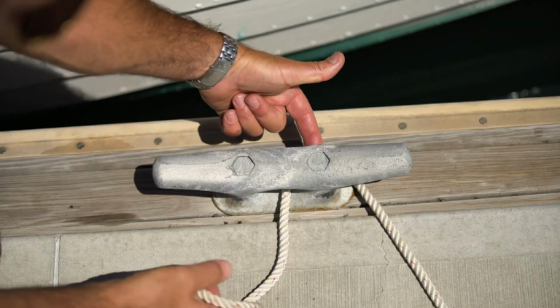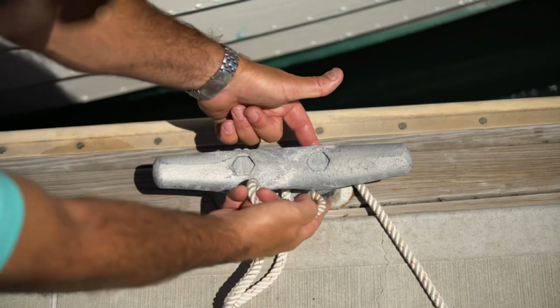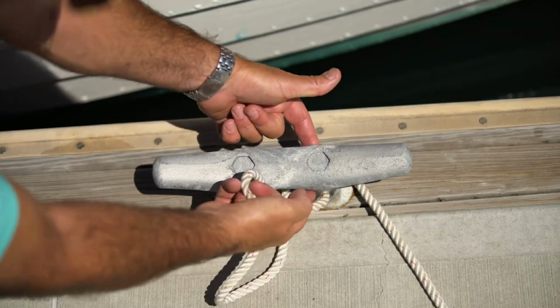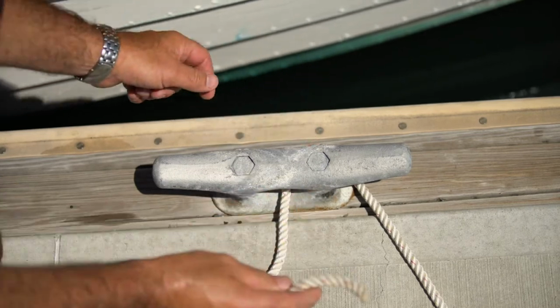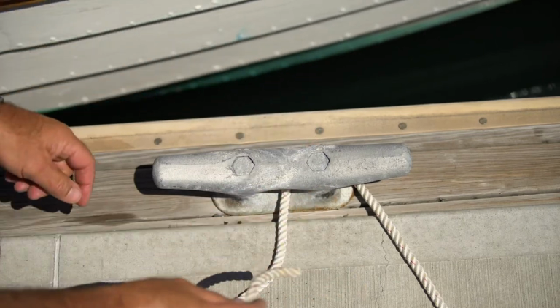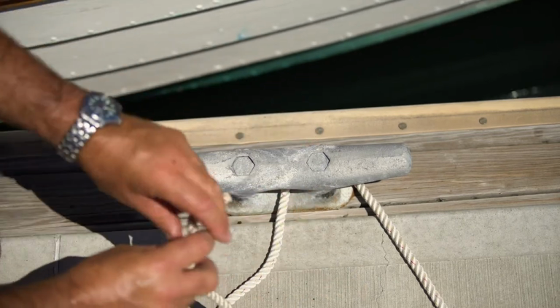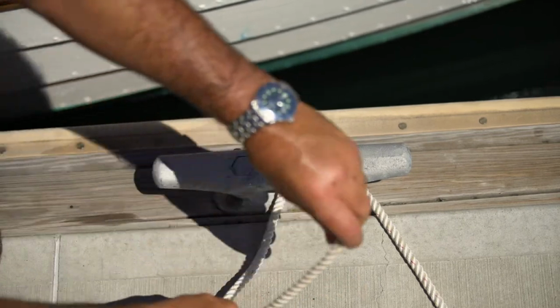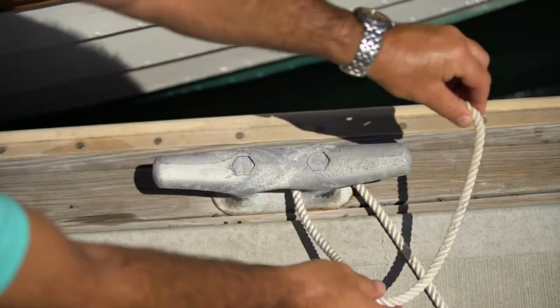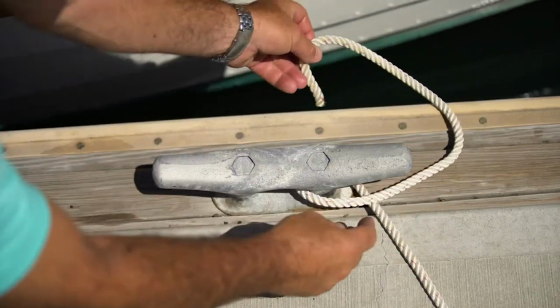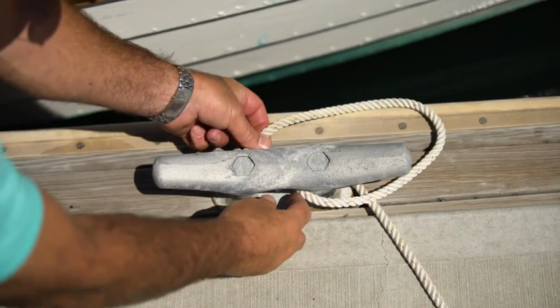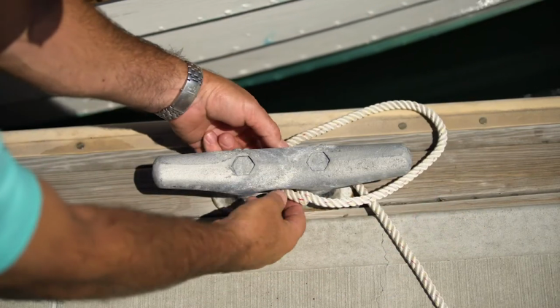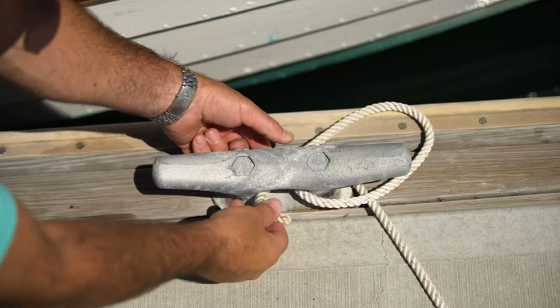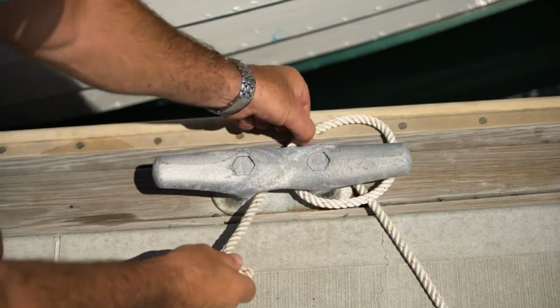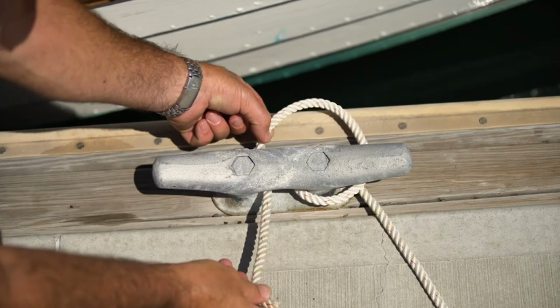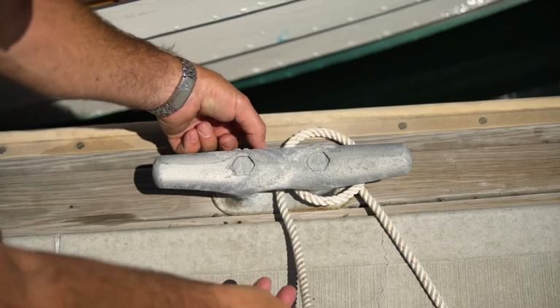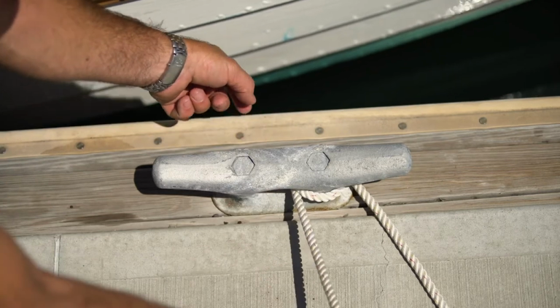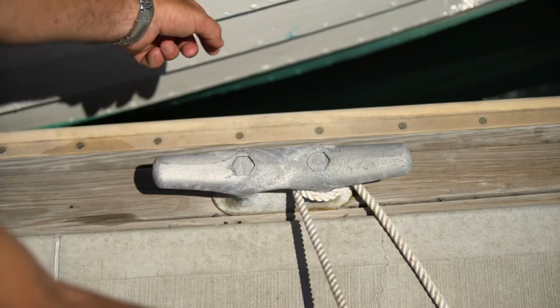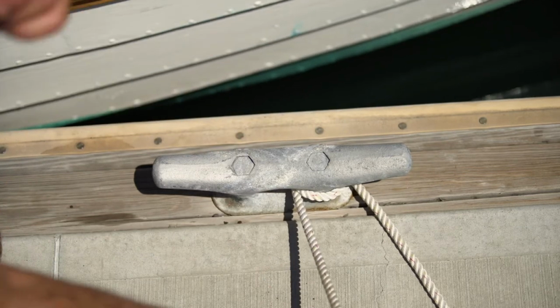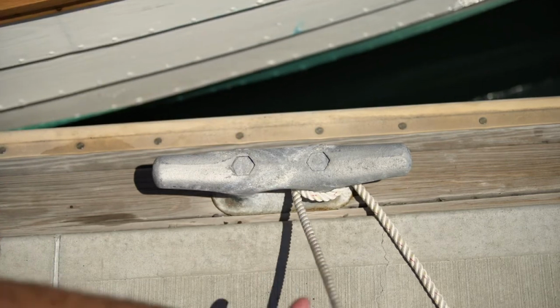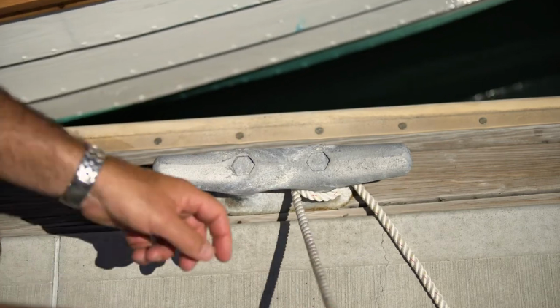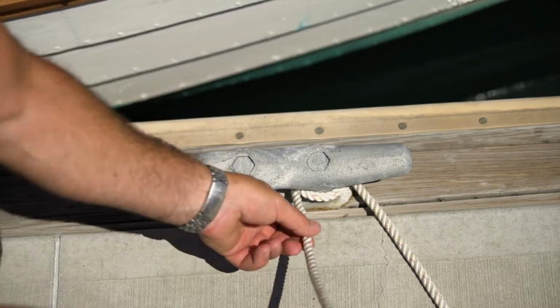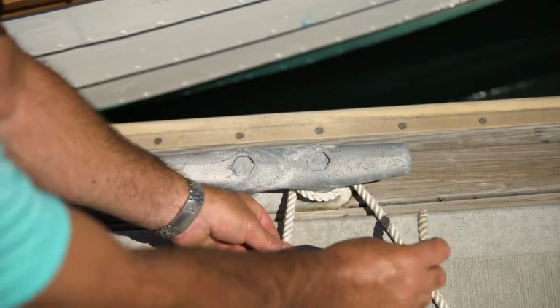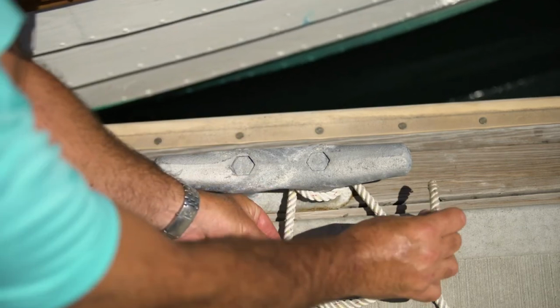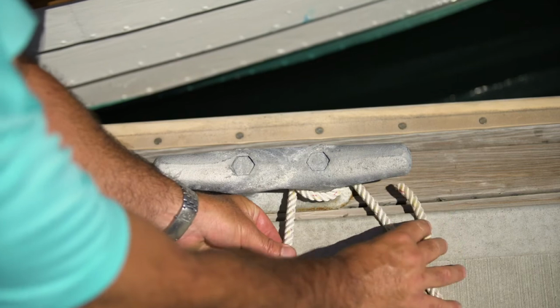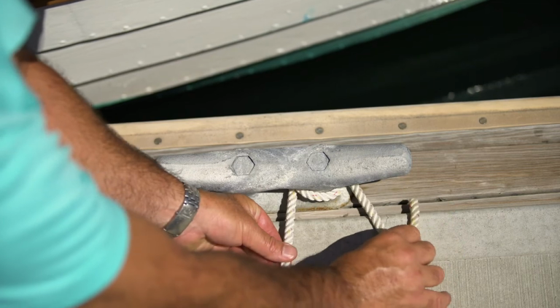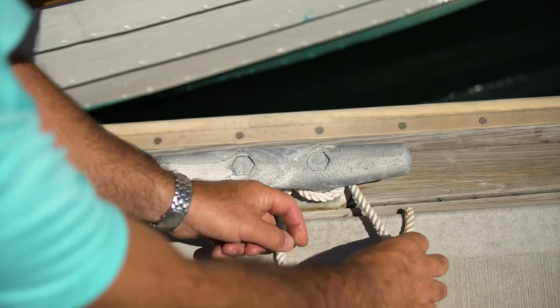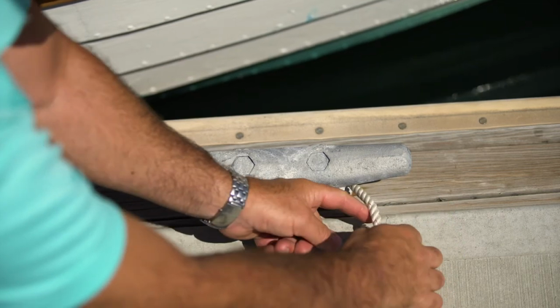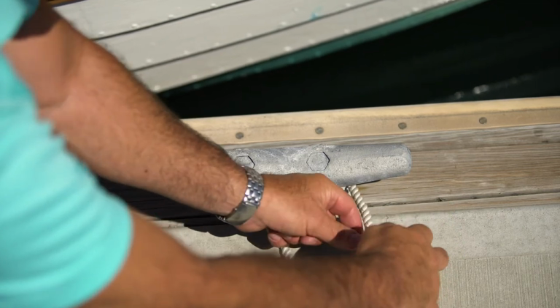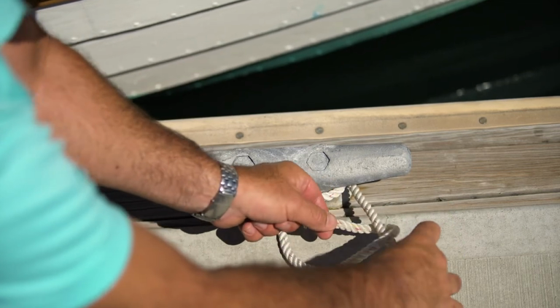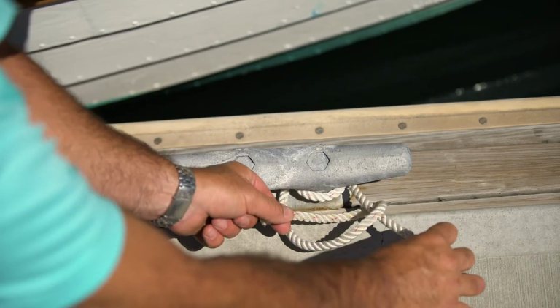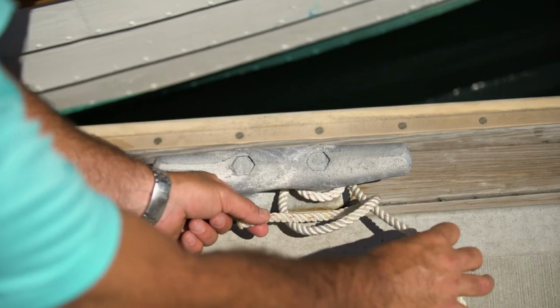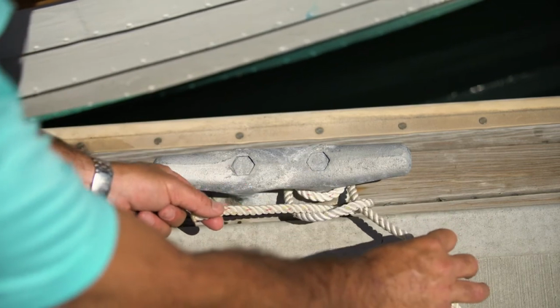You can see there's a support here on the cleat. We come around there — that is your round turn. And our half hitches are very simple: they come over — there's one.